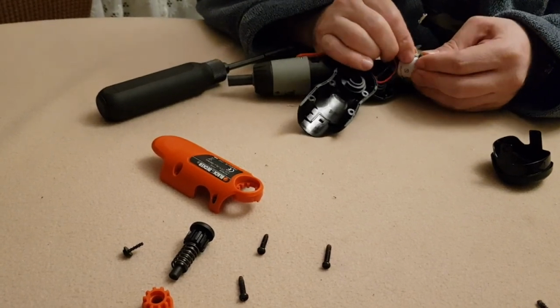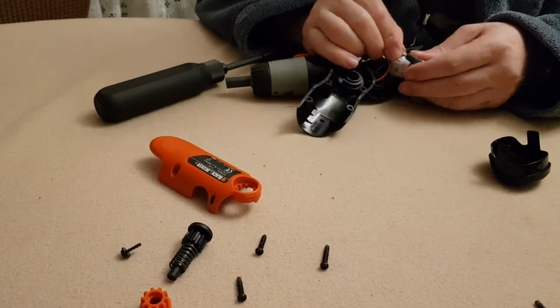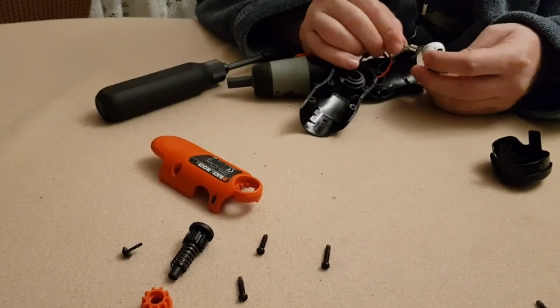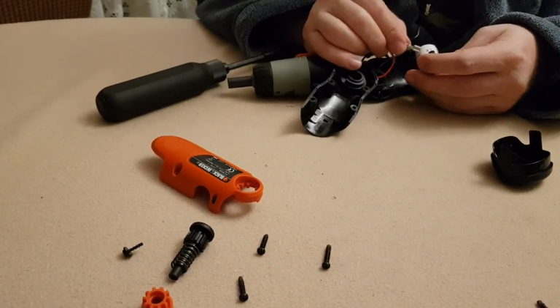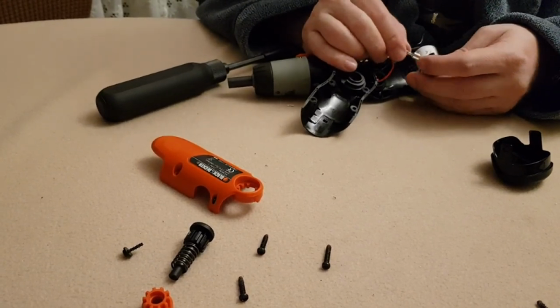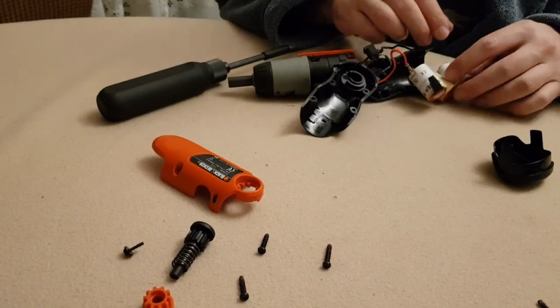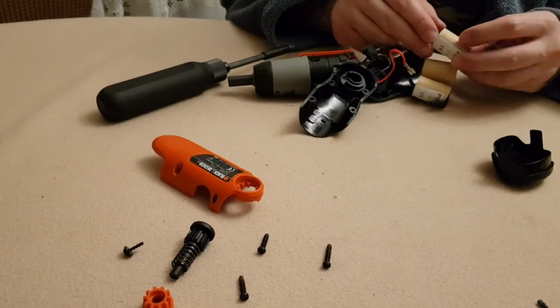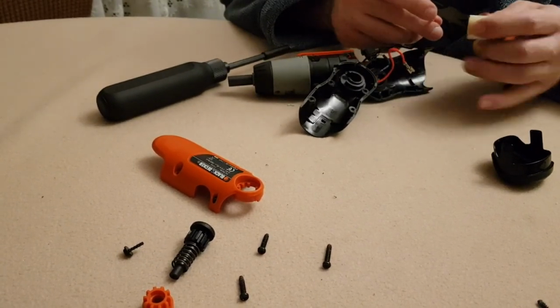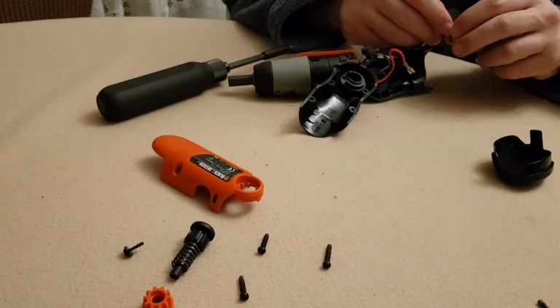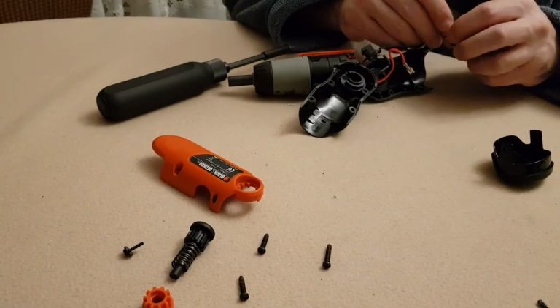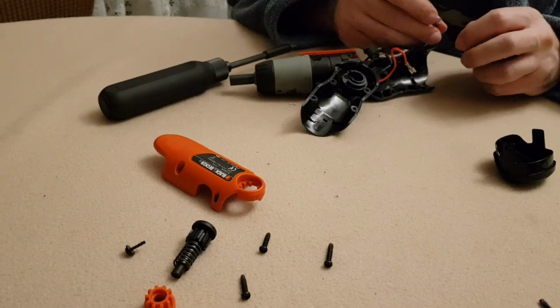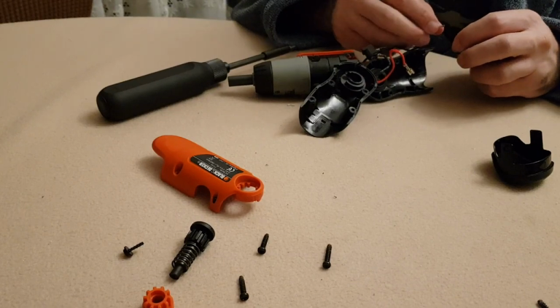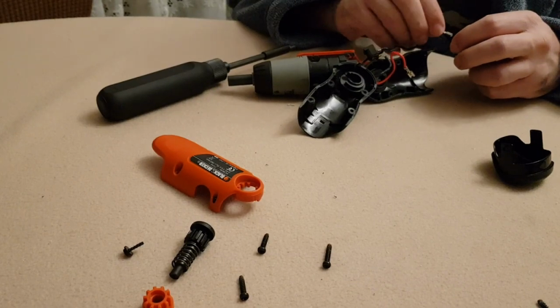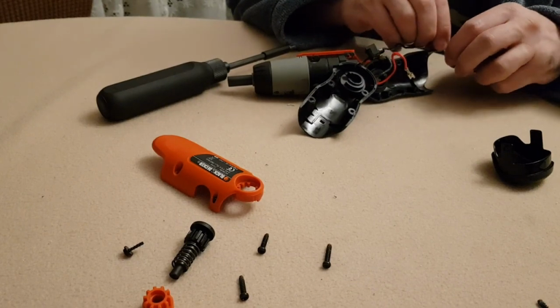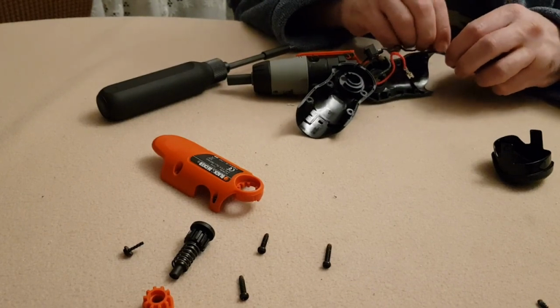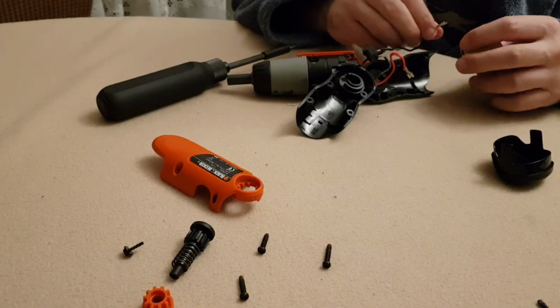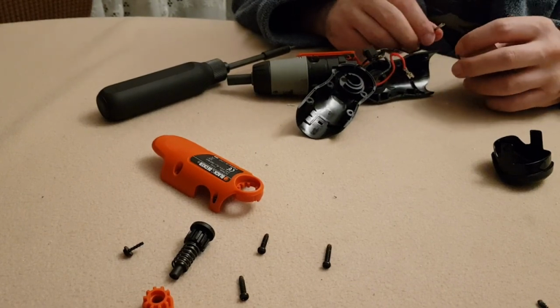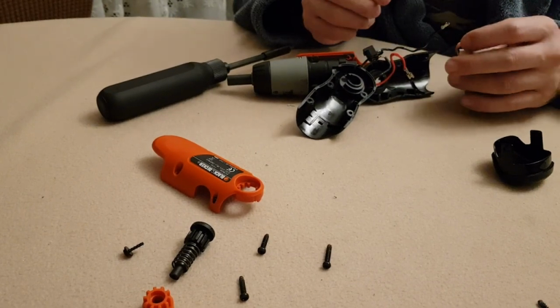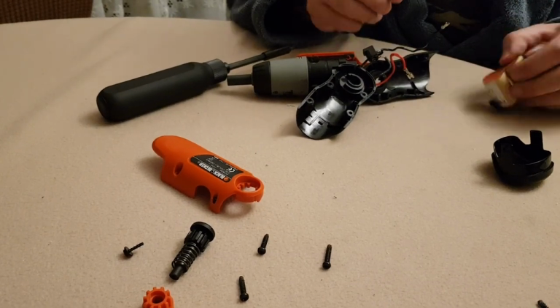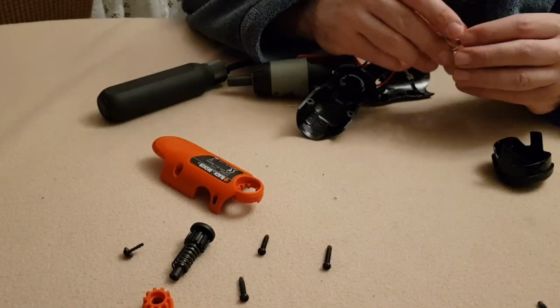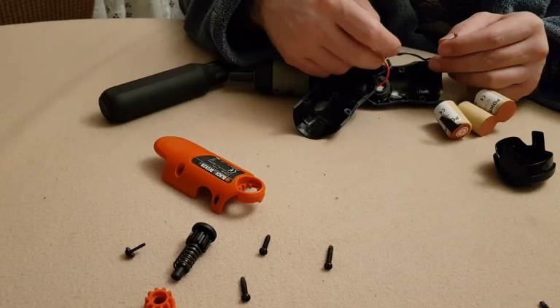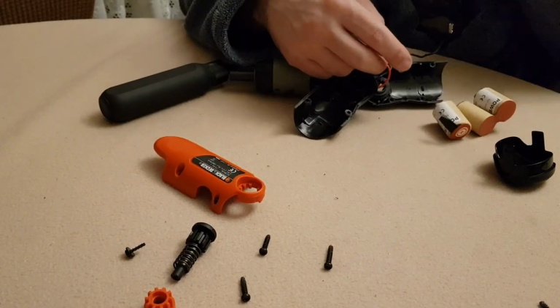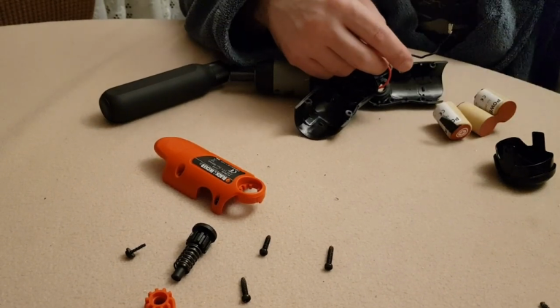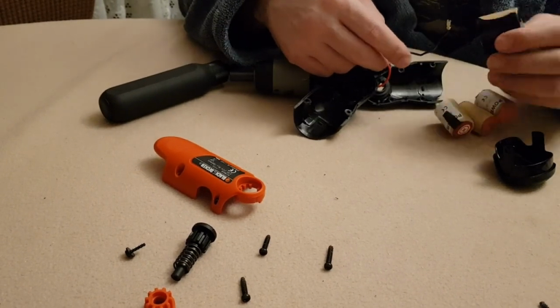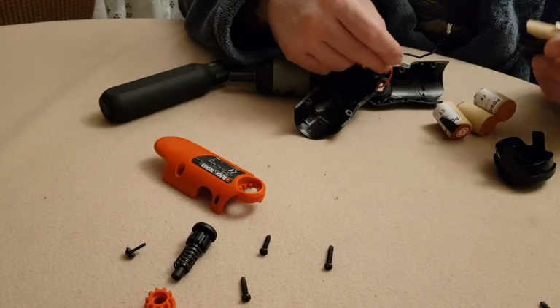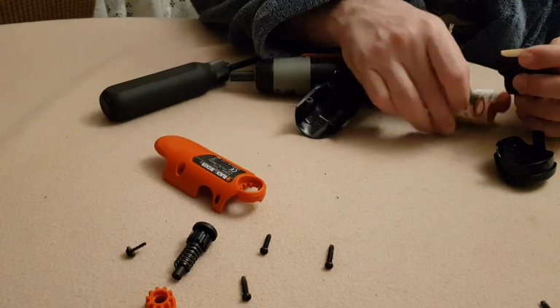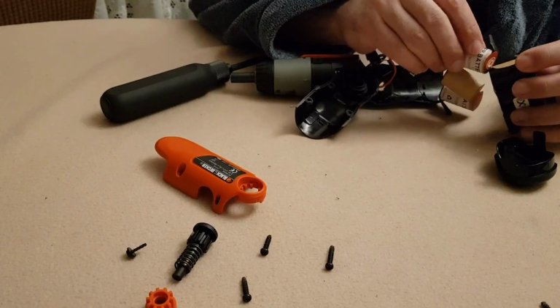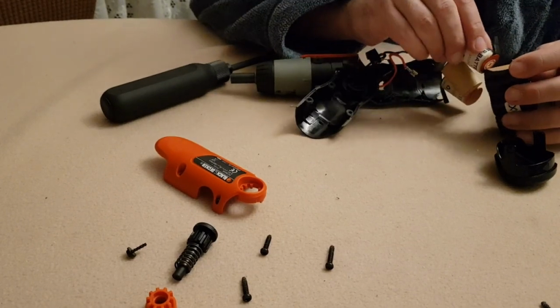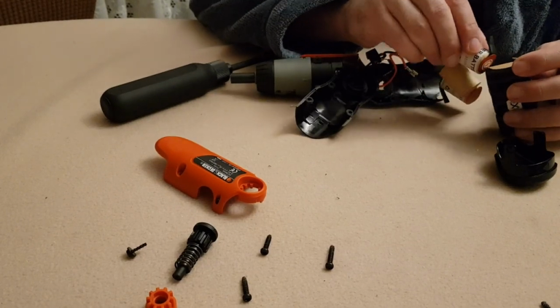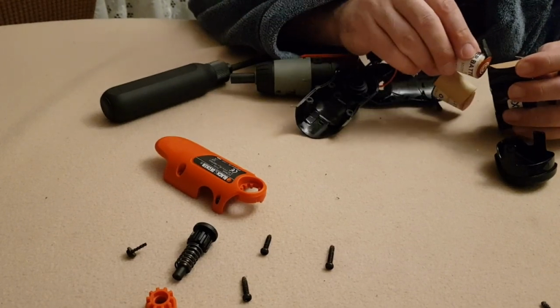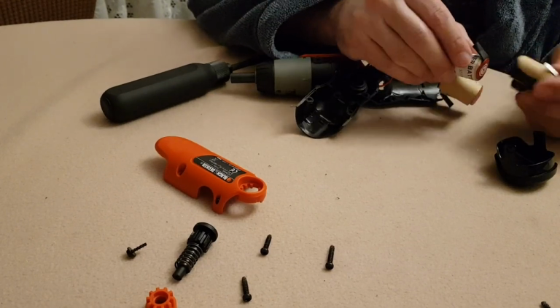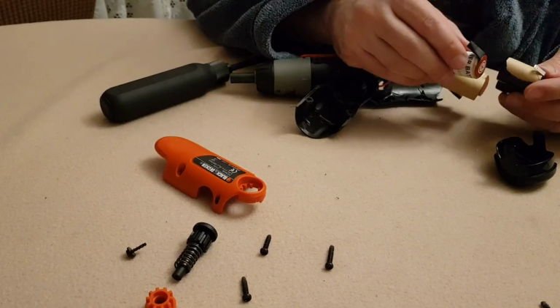It will be necessary to remove the heat shrink tubing and cut the terminals to fit the plugs. Because it is difficult to get the exact size by cutting the terminals, I ended up soldering the terminals to the plug.